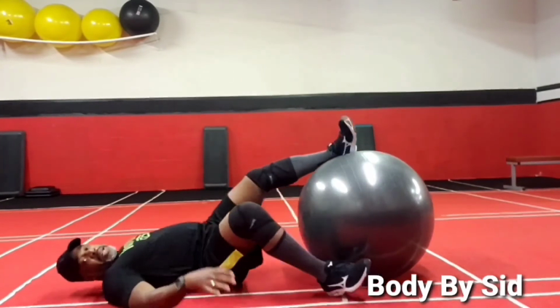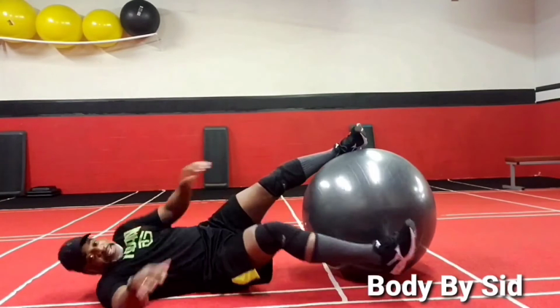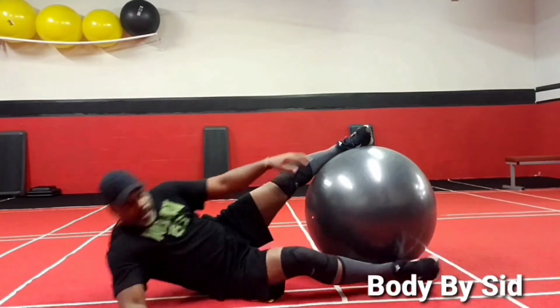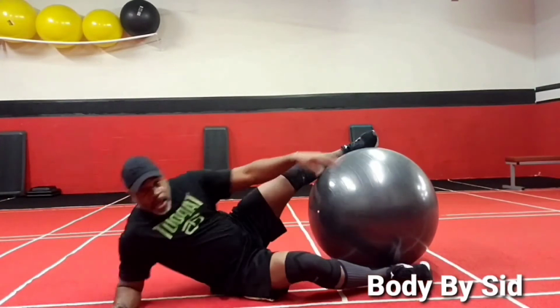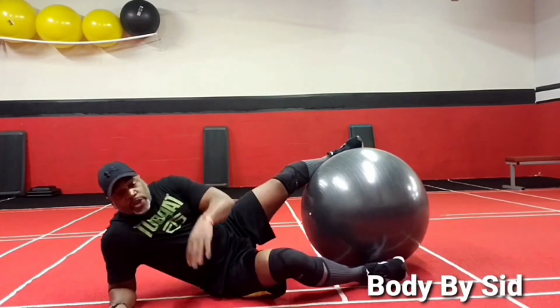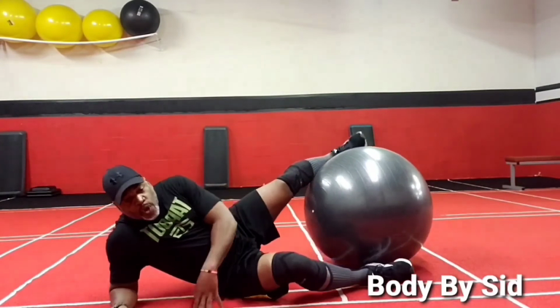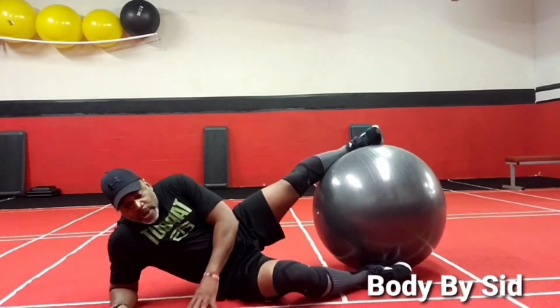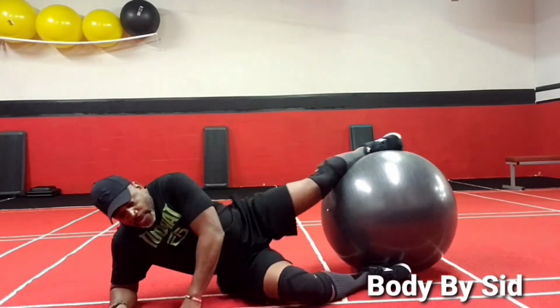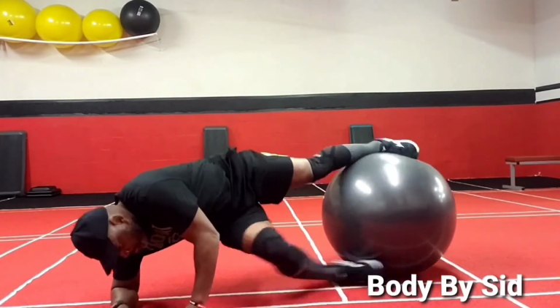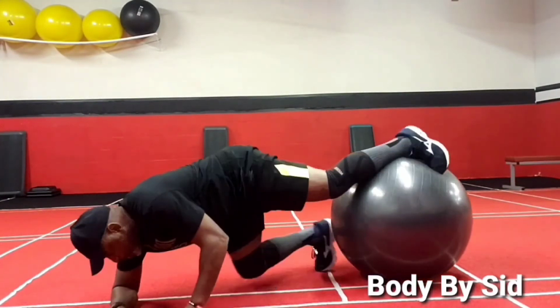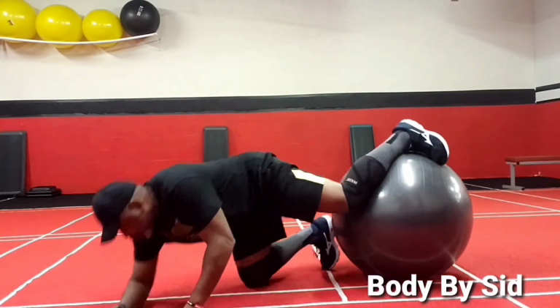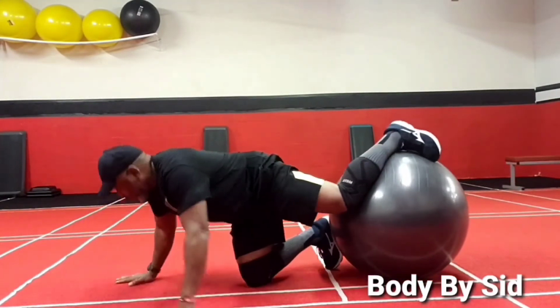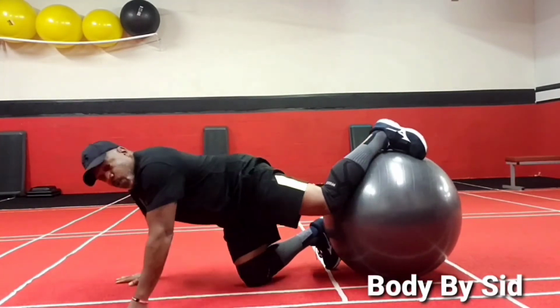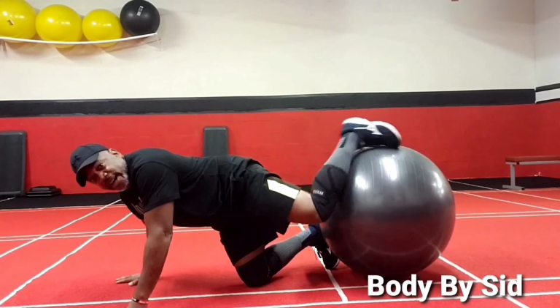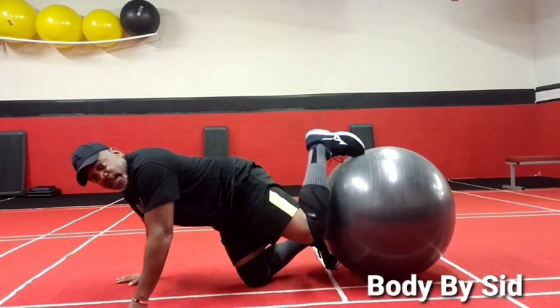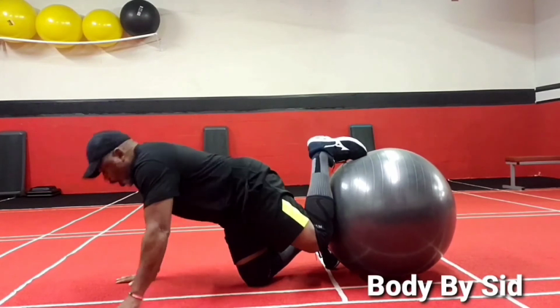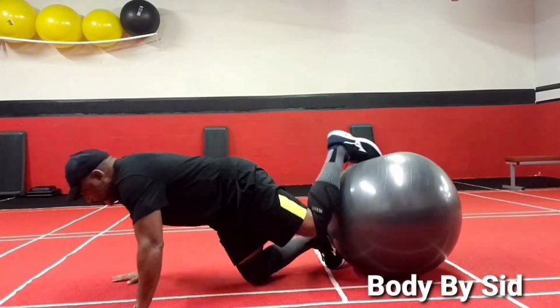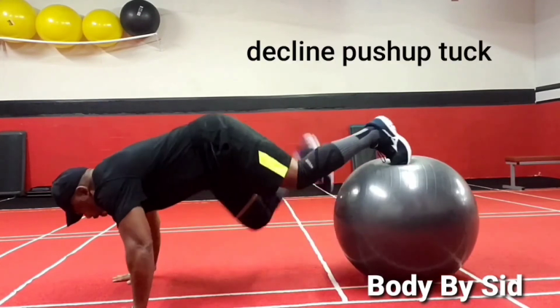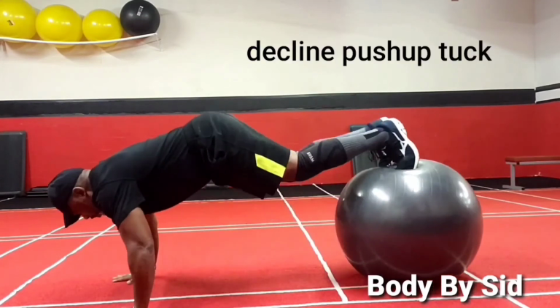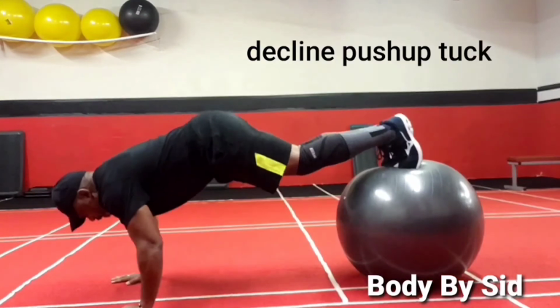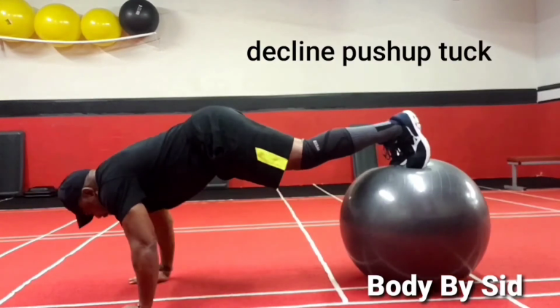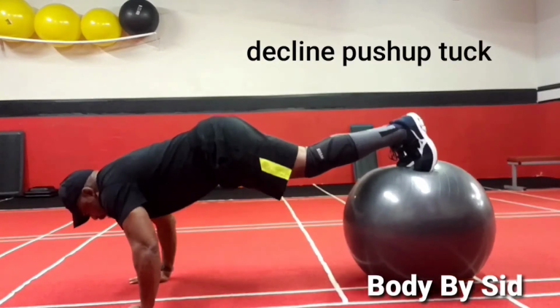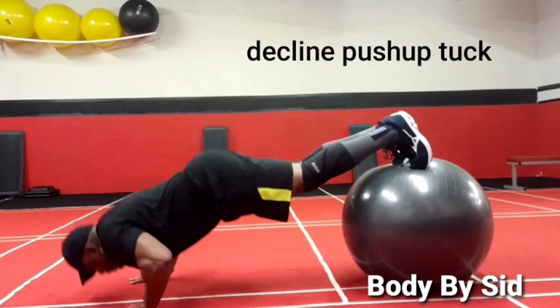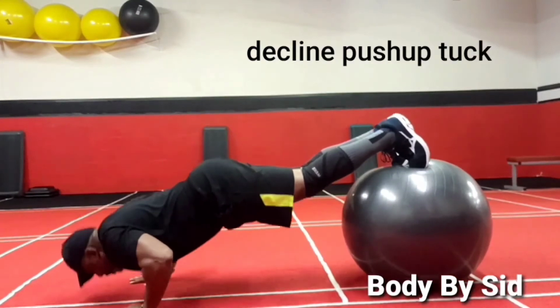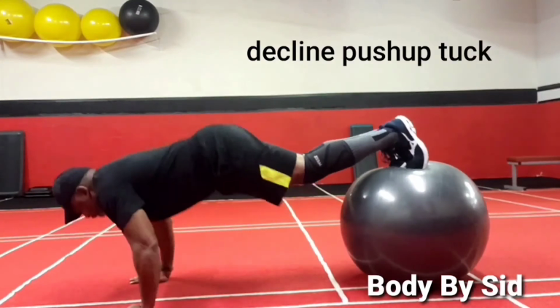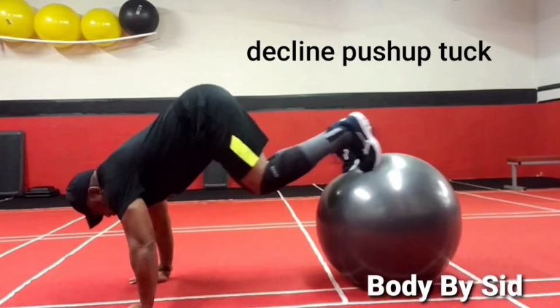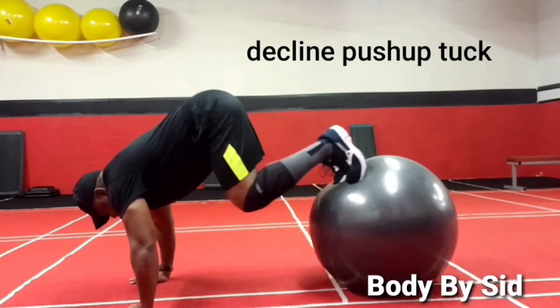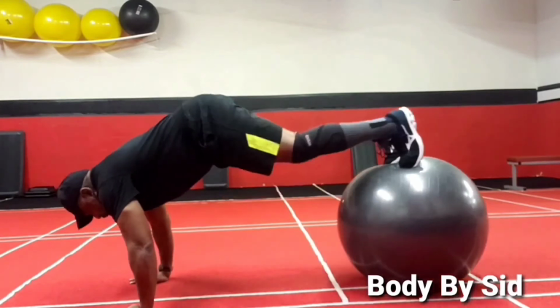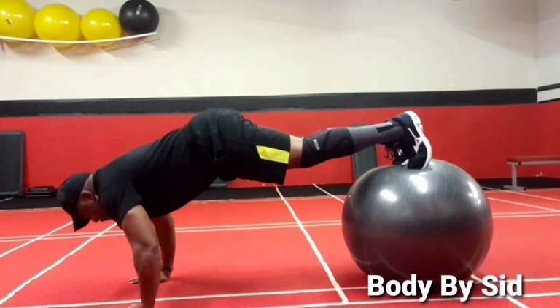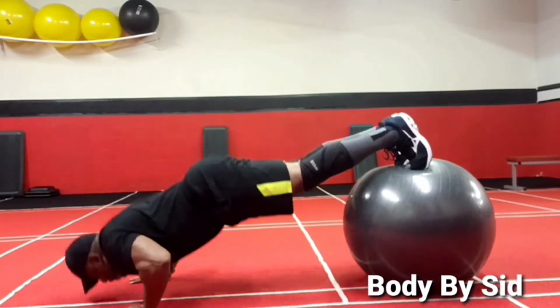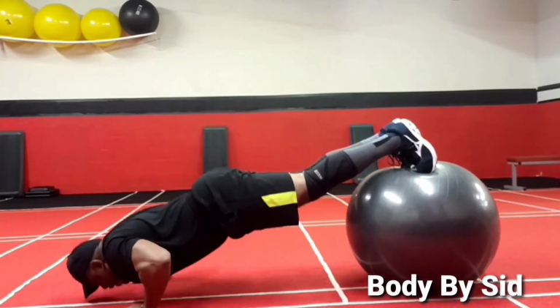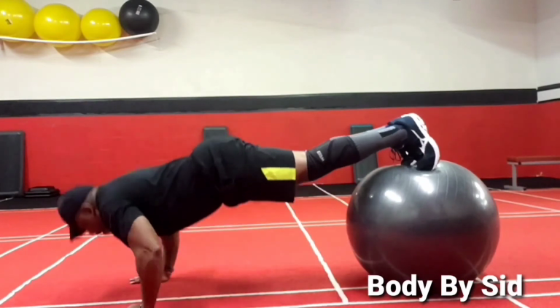Next, you're going to turn over. You're going to do a push-up with the tuck on the flip ball. Push-up, tuck, push-up.